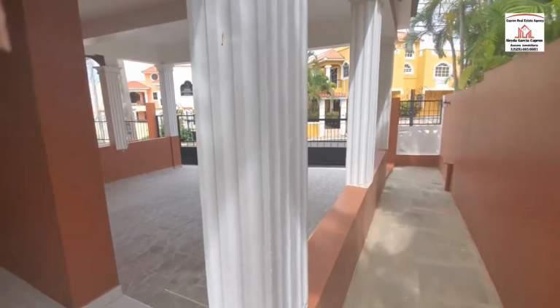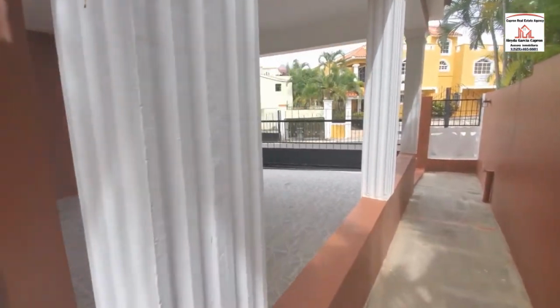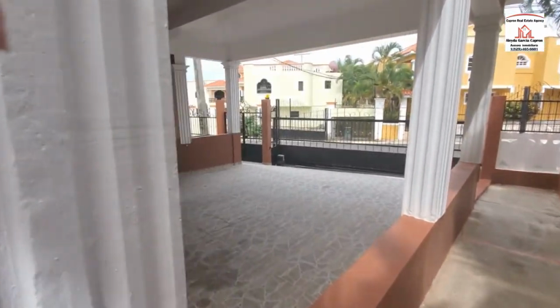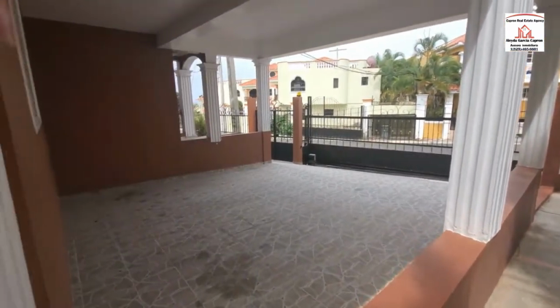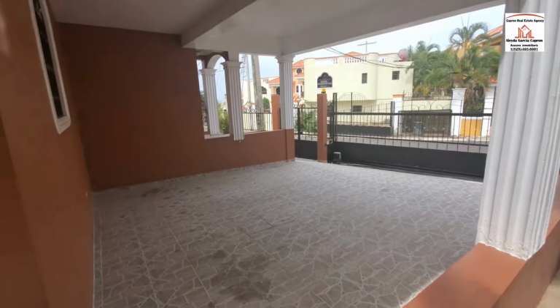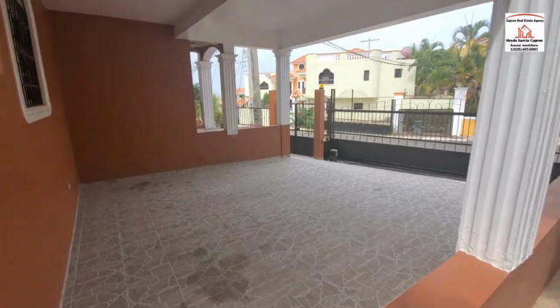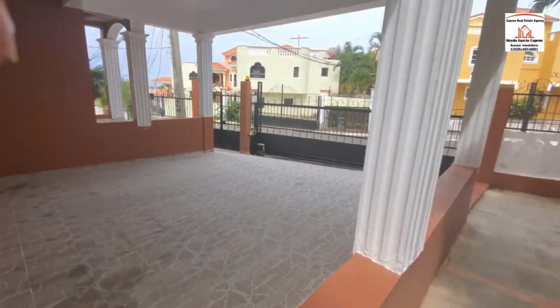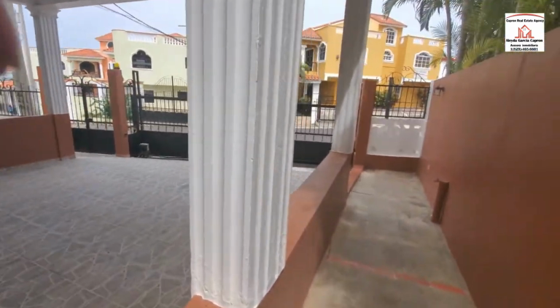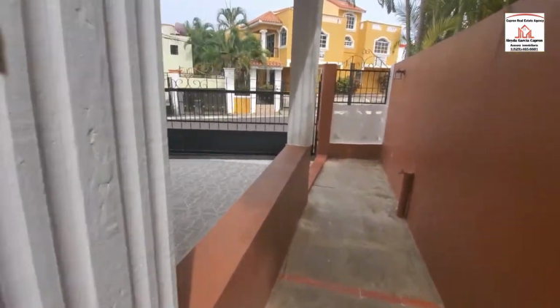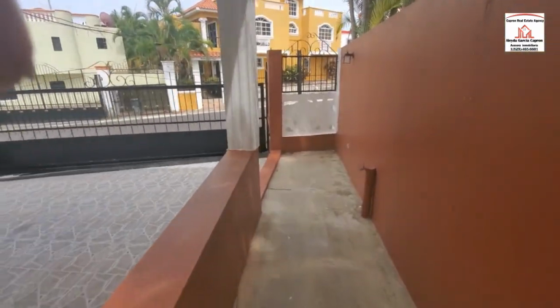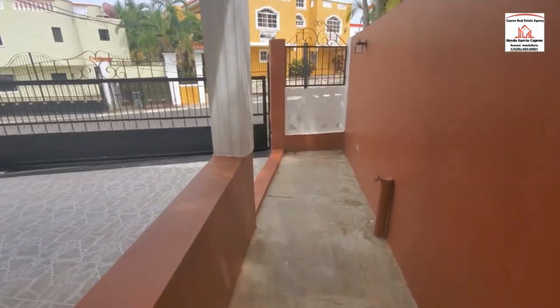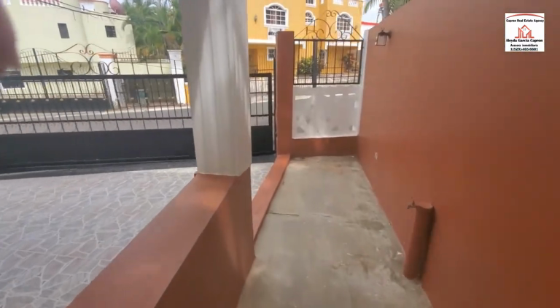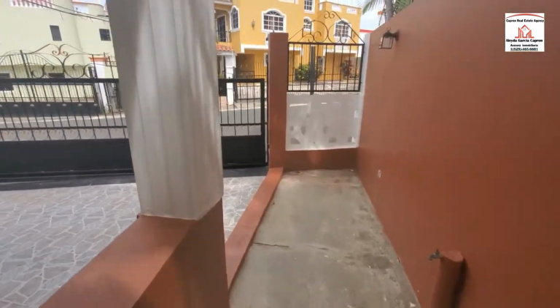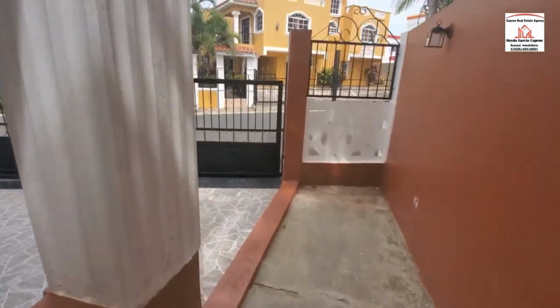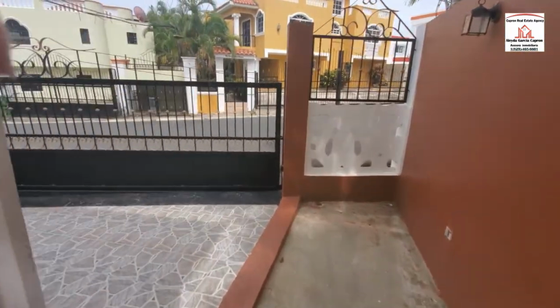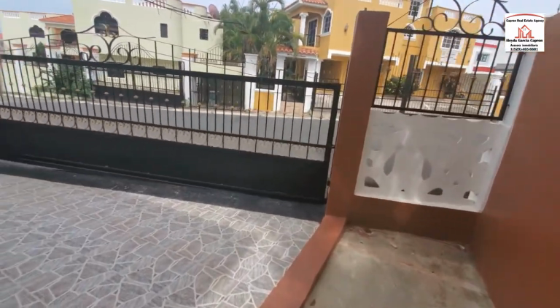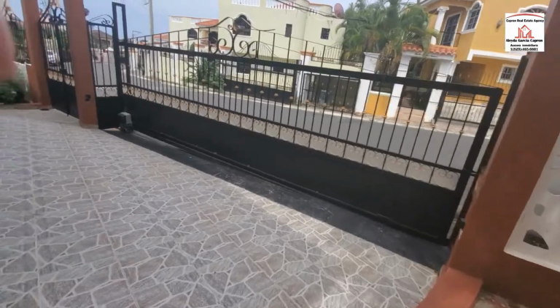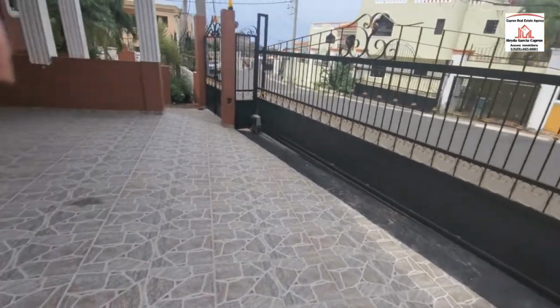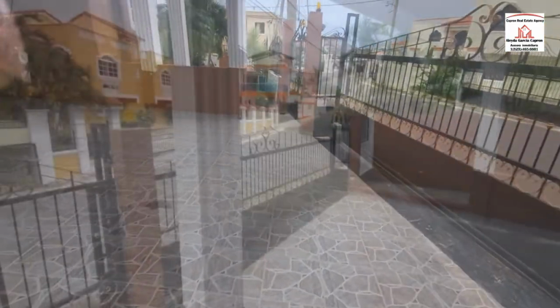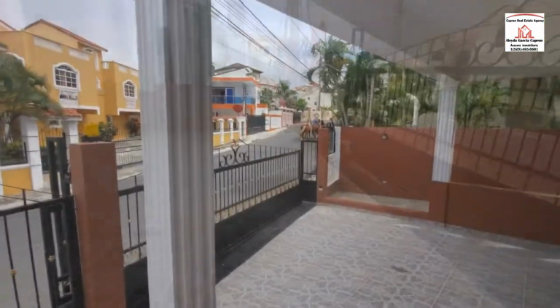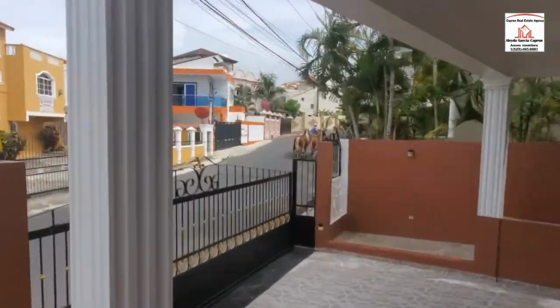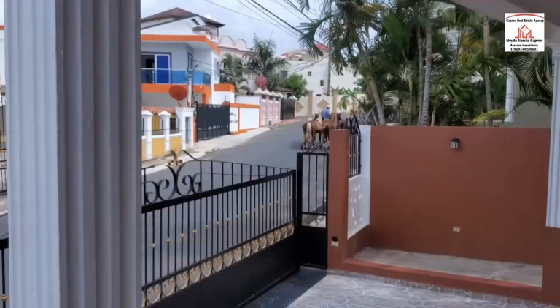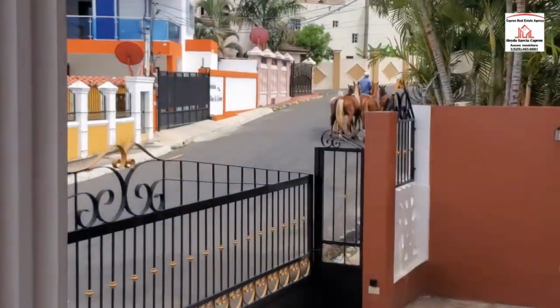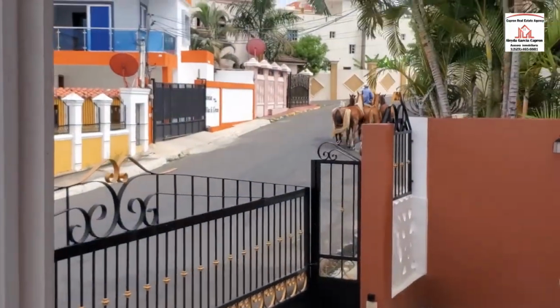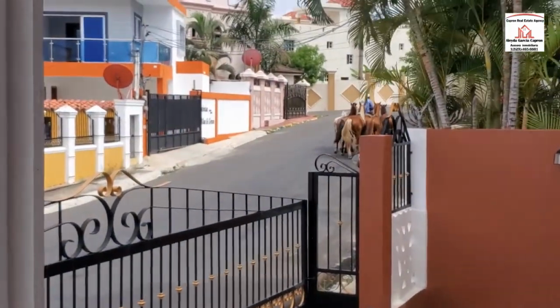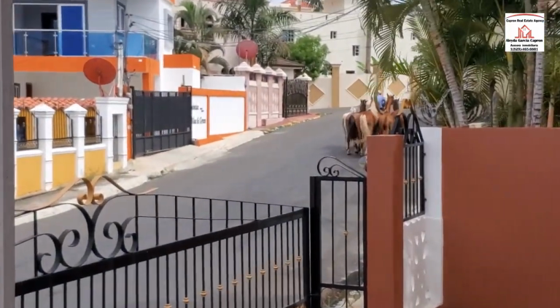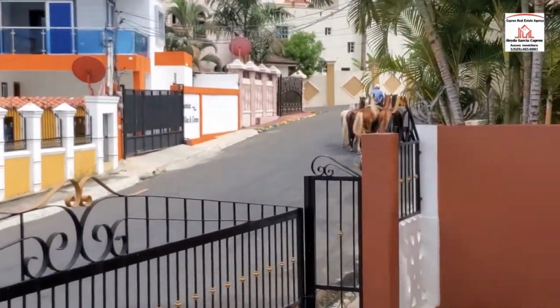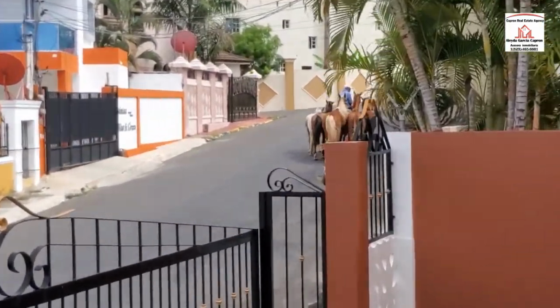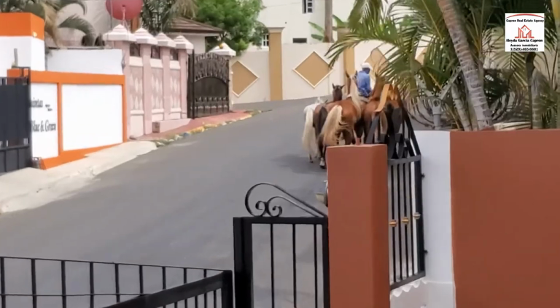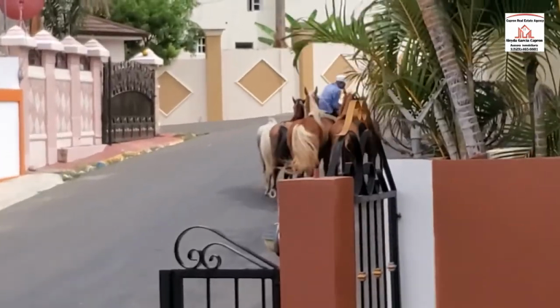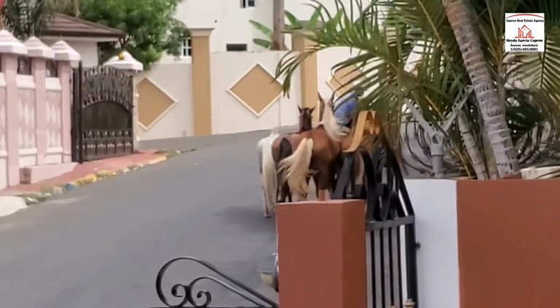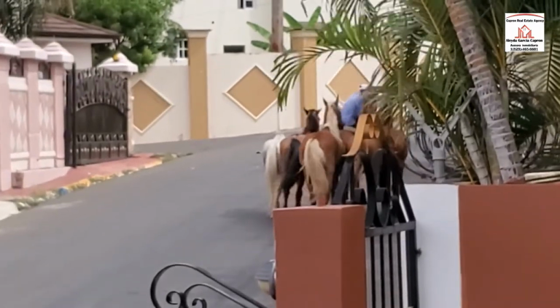There's a carport. Wow, look at those beautiful horses!